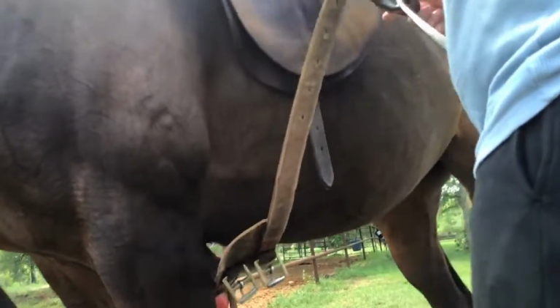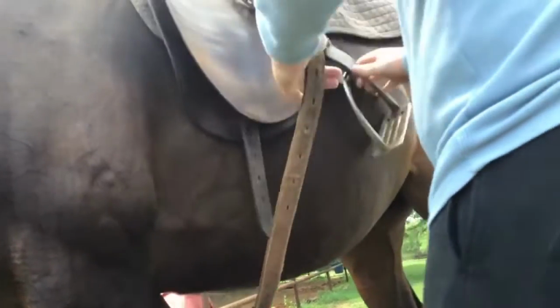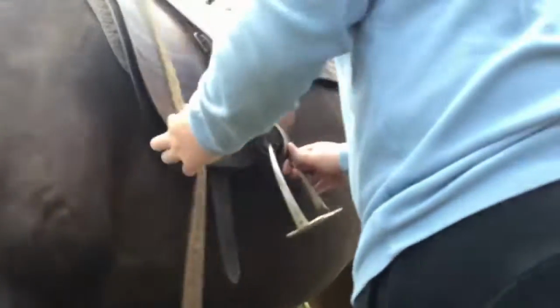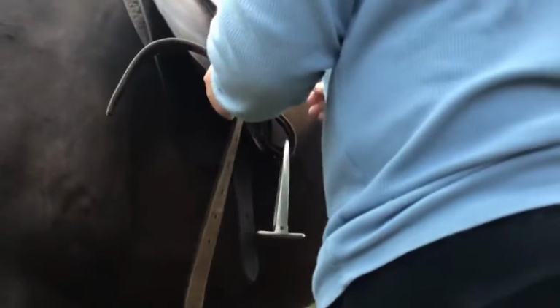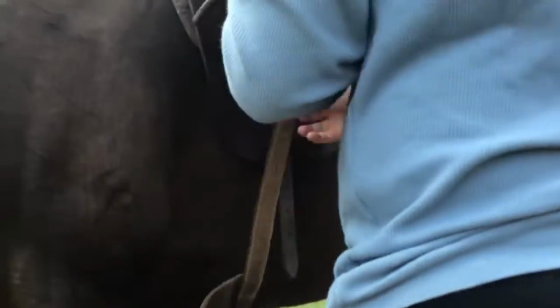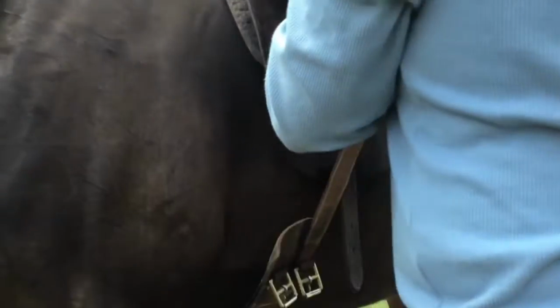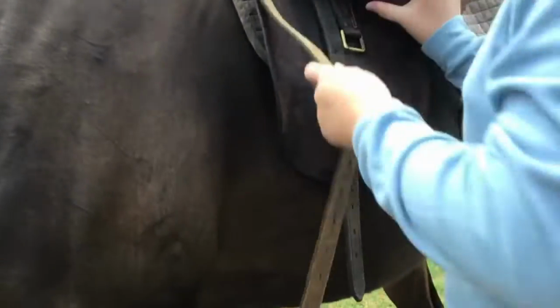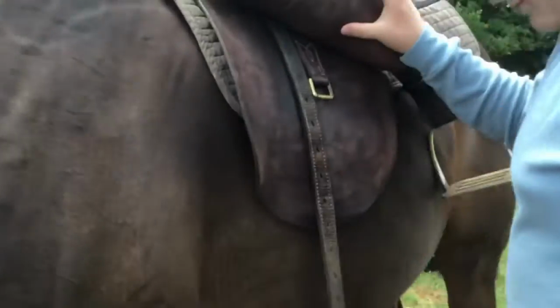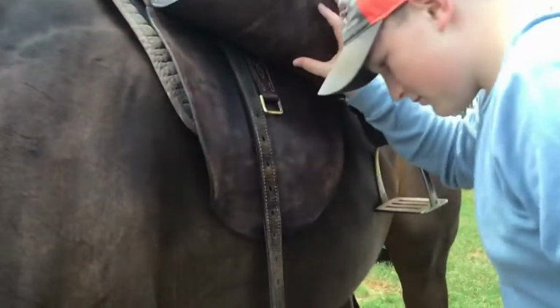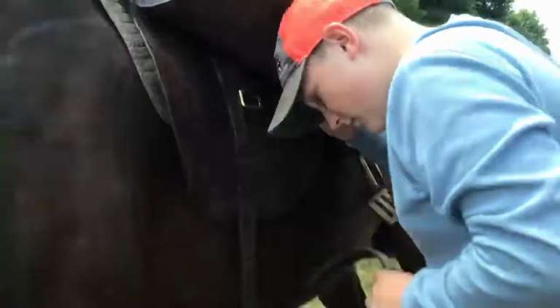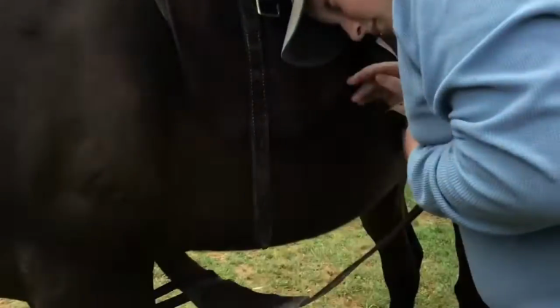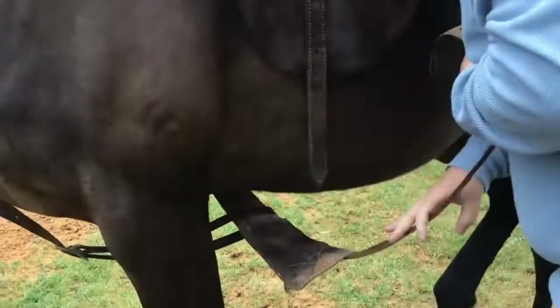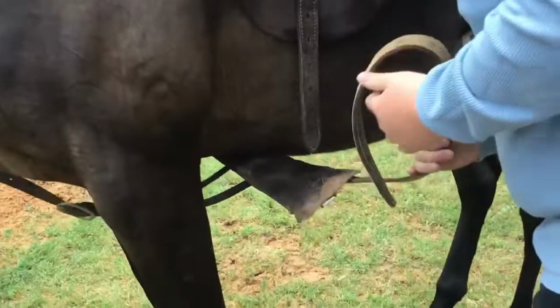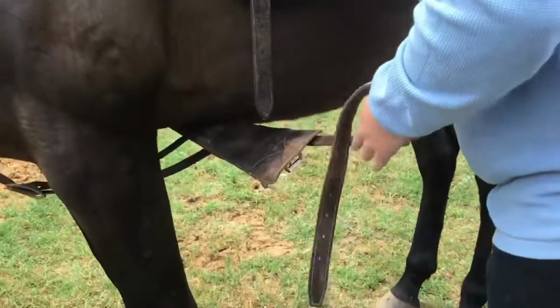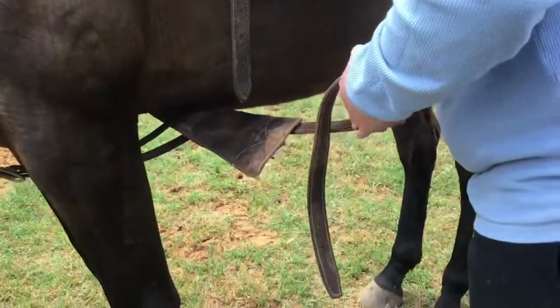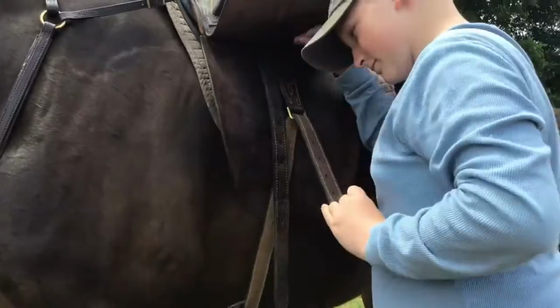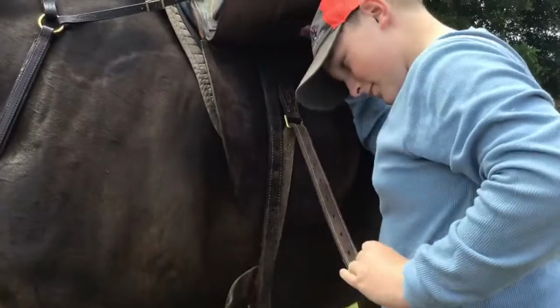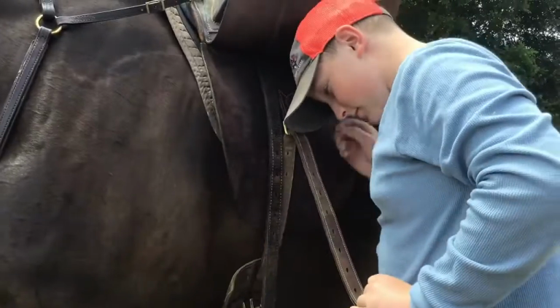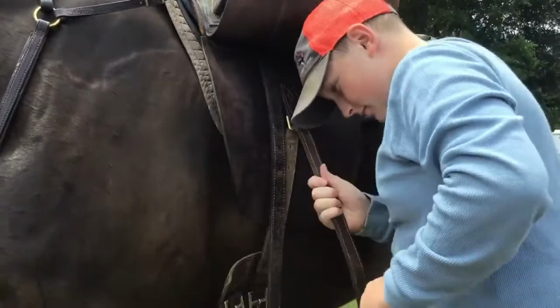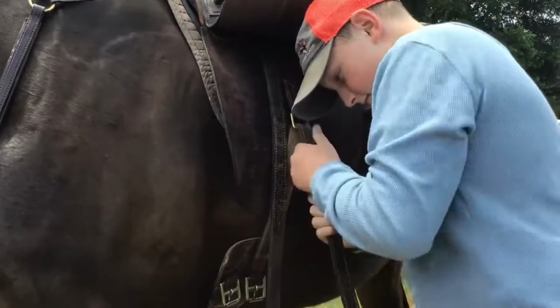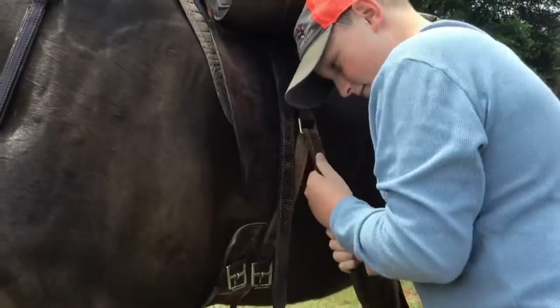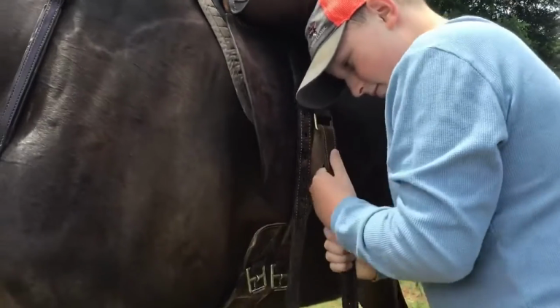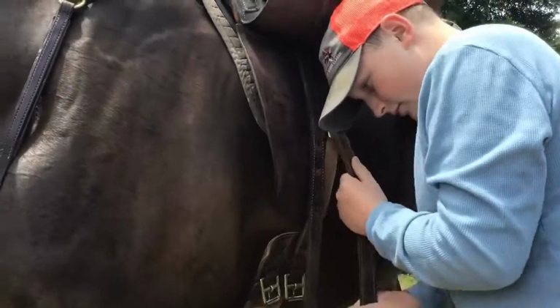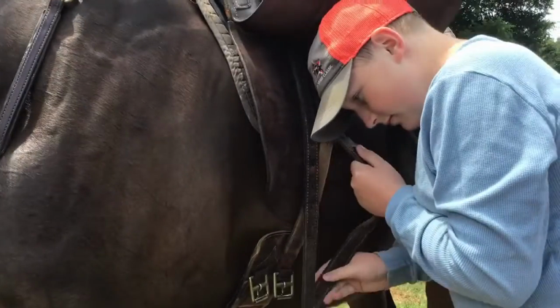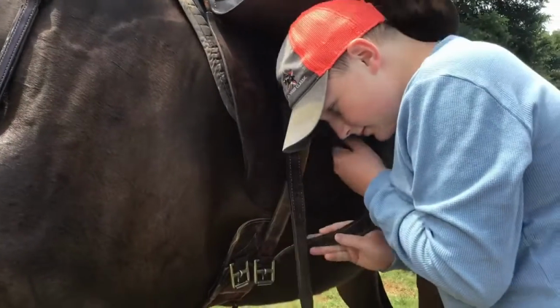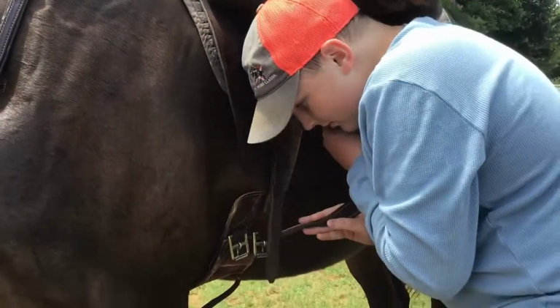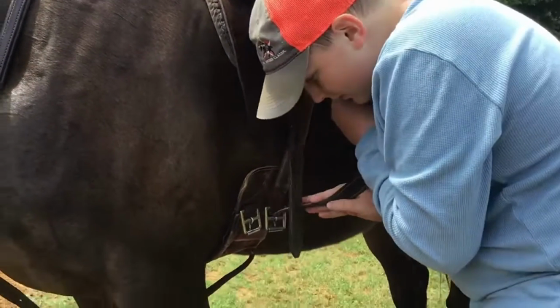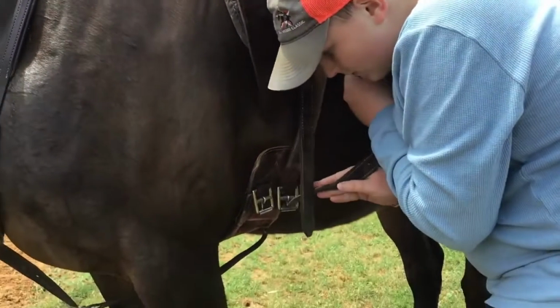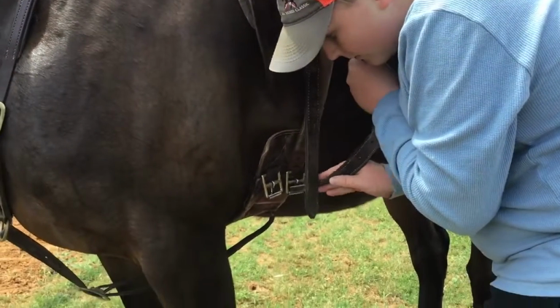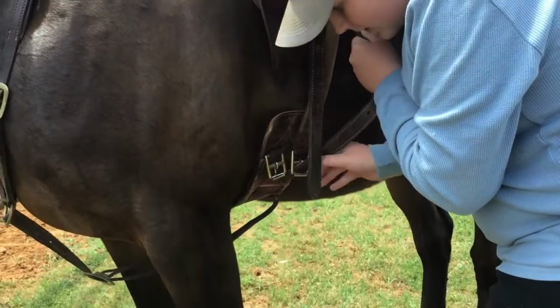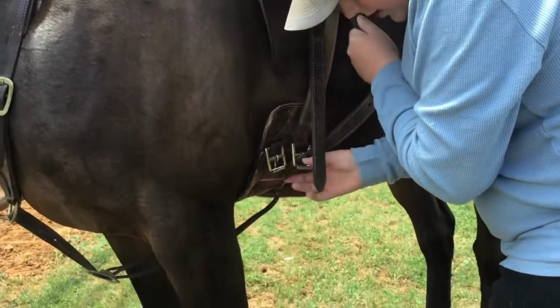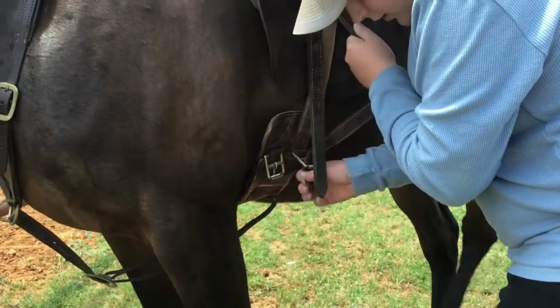To fasten the saddle in place, take the leather strap and pull it through the buckle under the left side saddle flap. Then pull down on the strap and put it through the belt buckle.